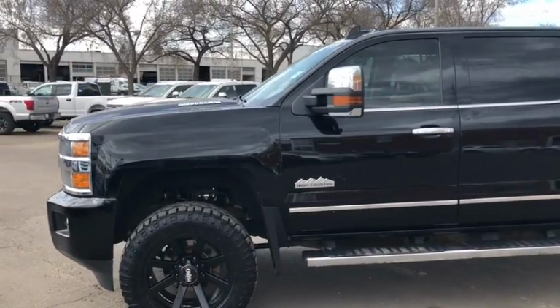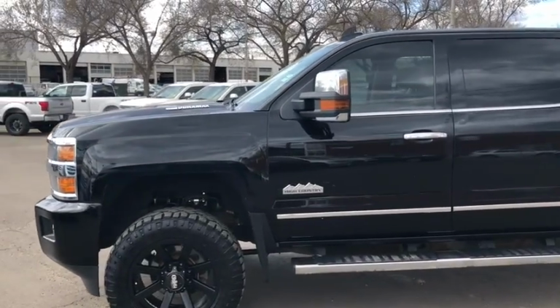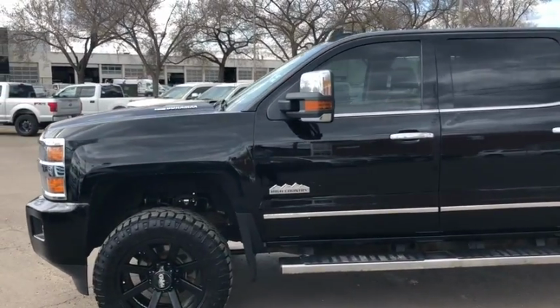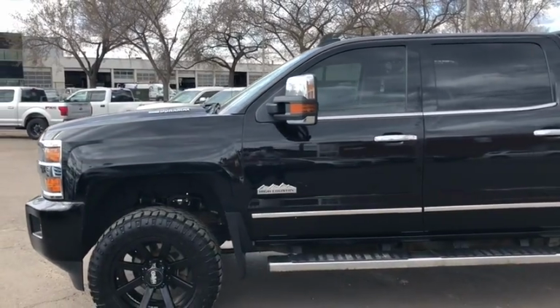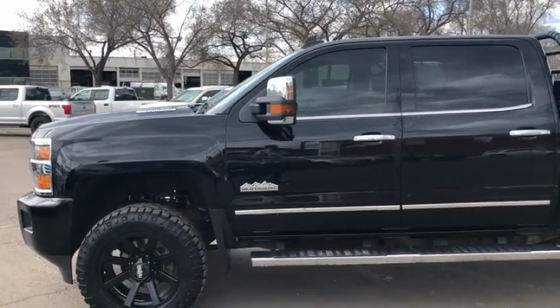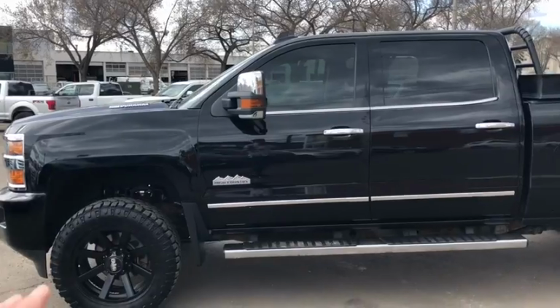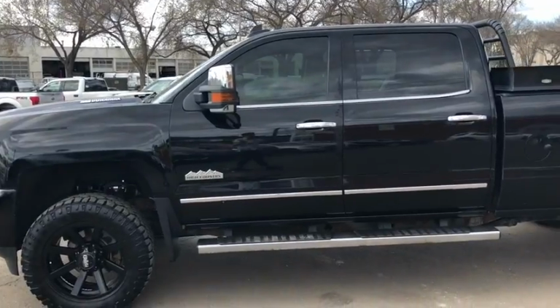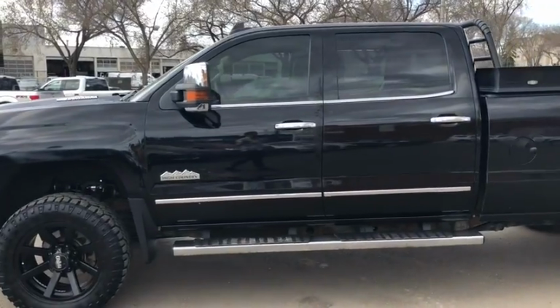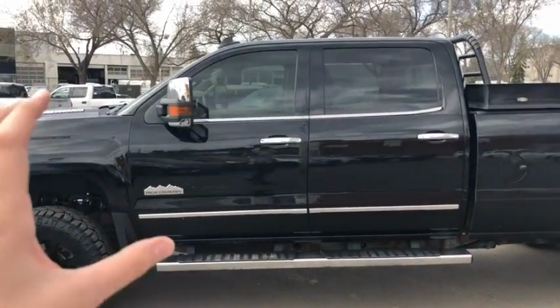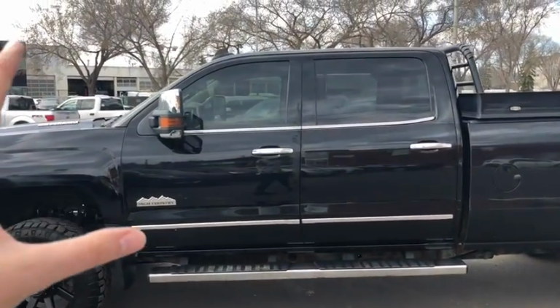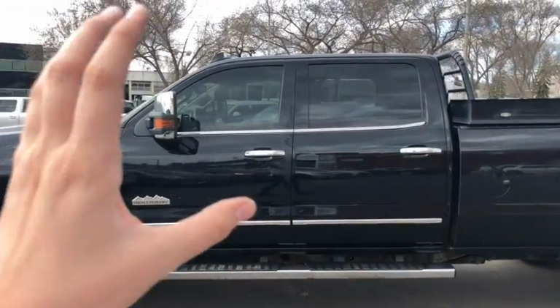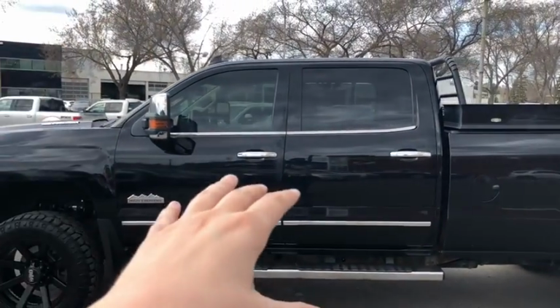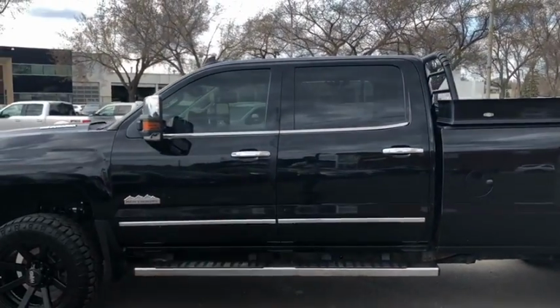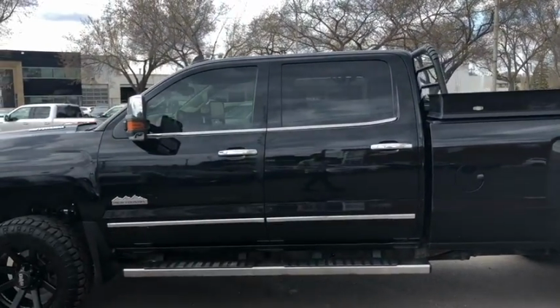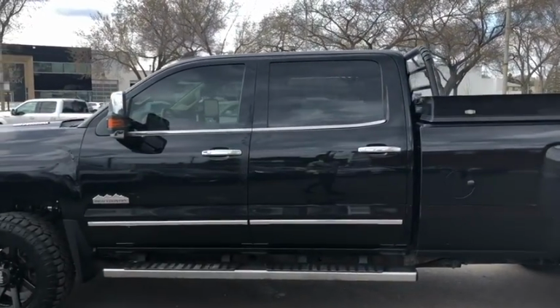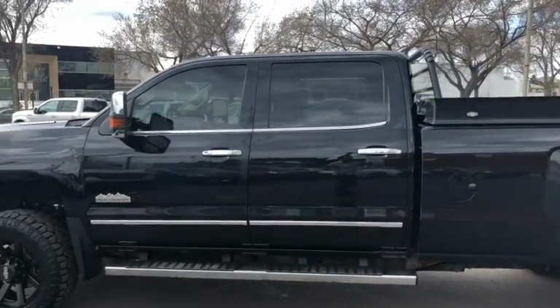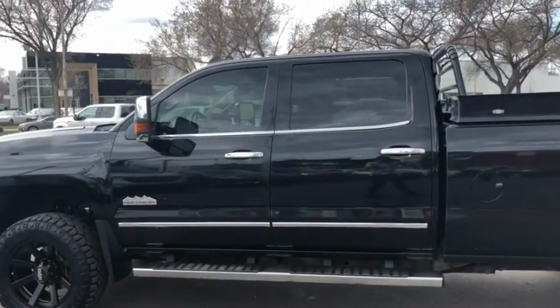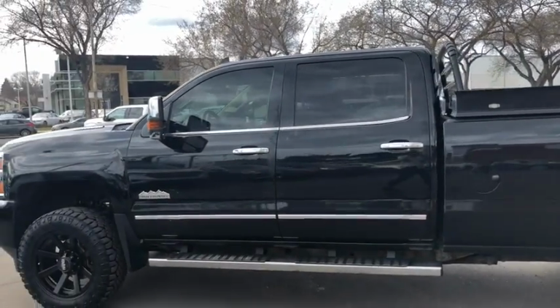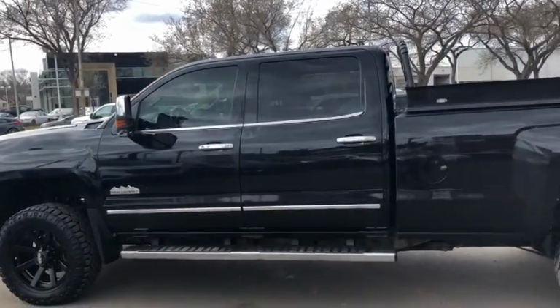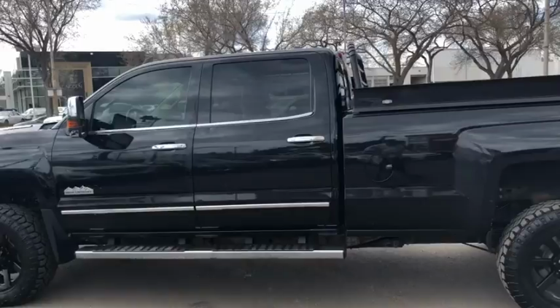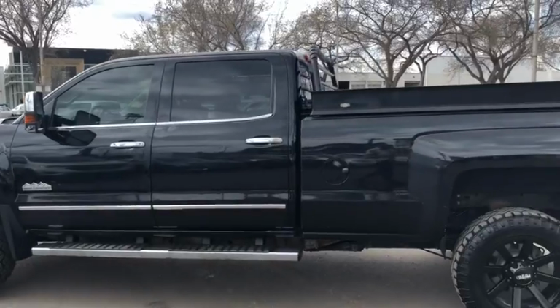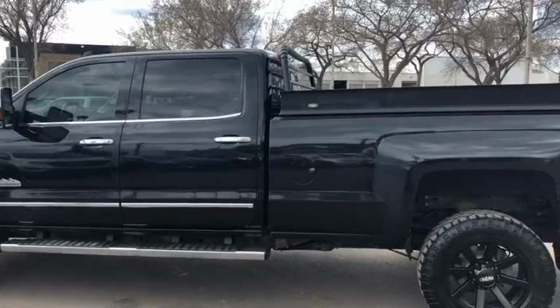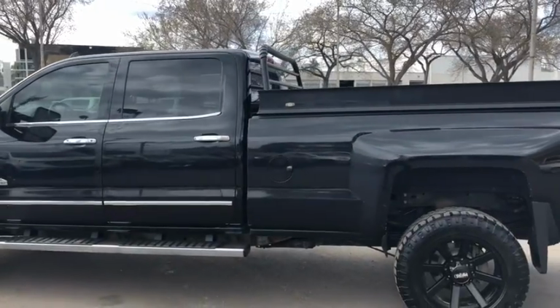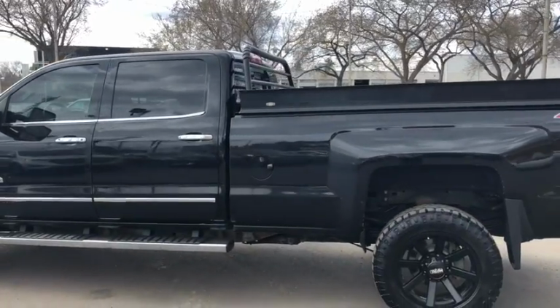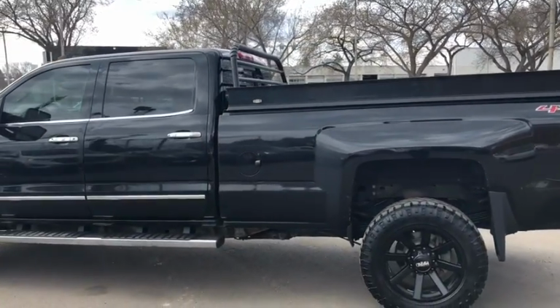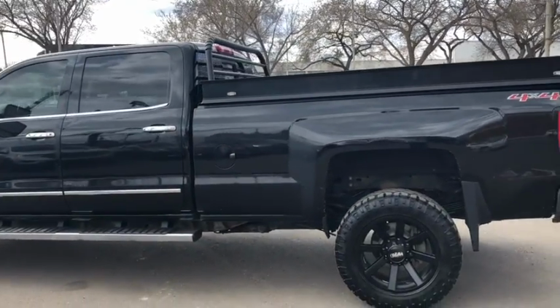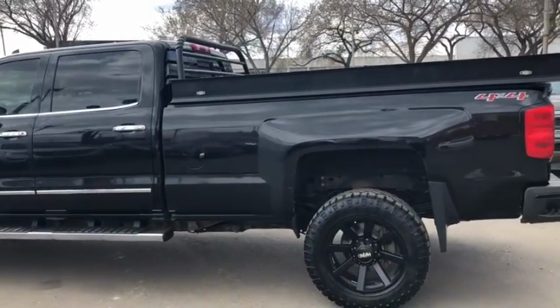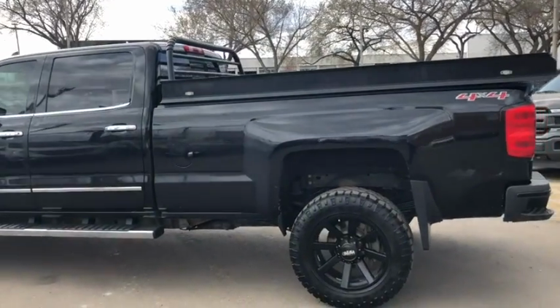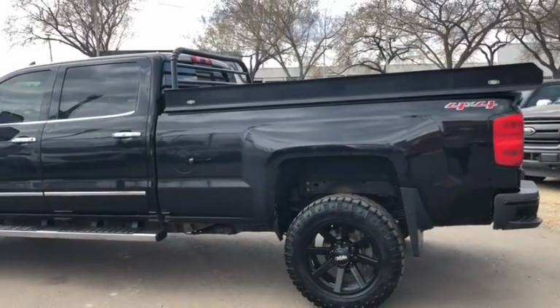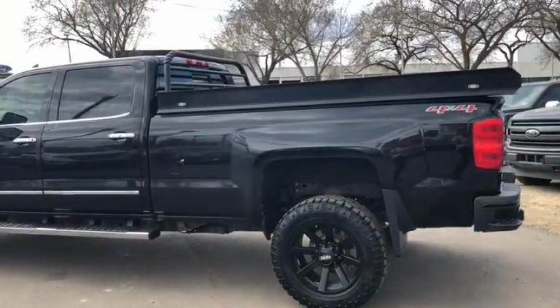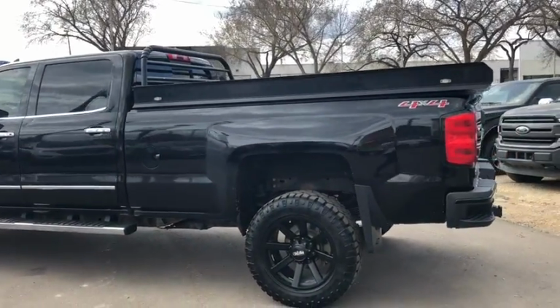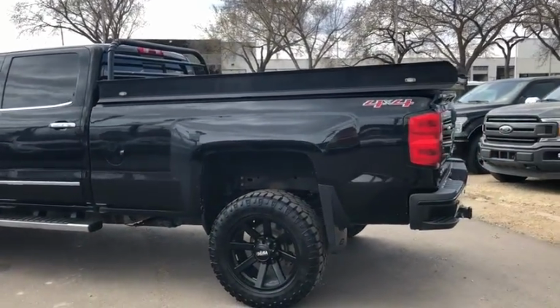You also have the chrome step bars, you have chrome on your mirrors and your handles. We have a massive cabin on here with remote keyless entry, and you also have that remote start on there as well.